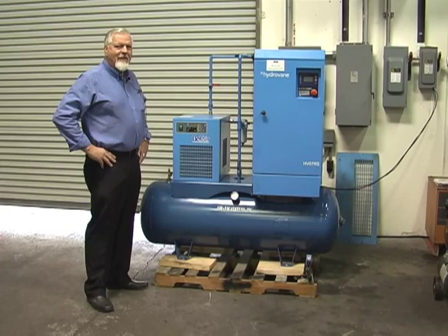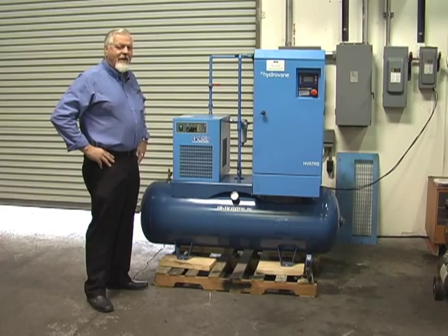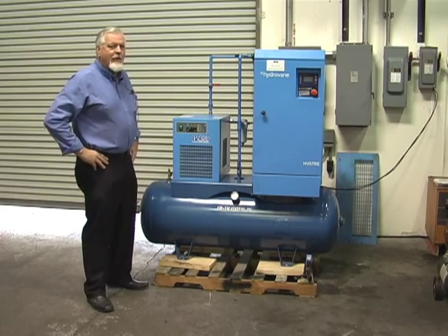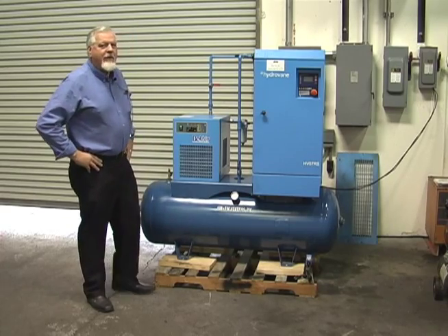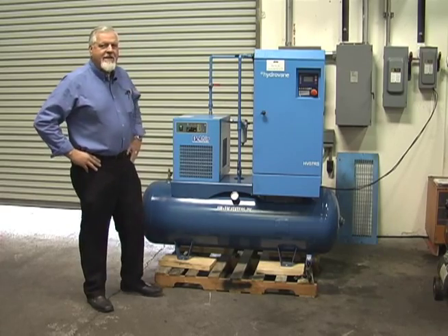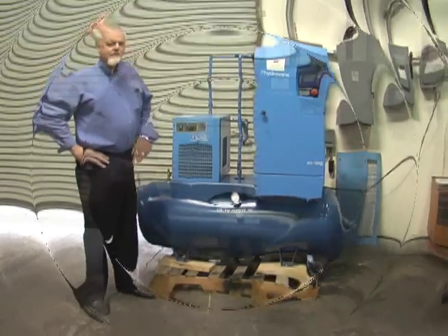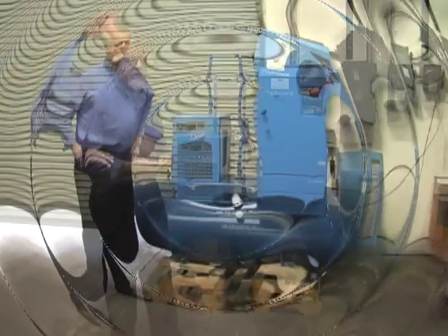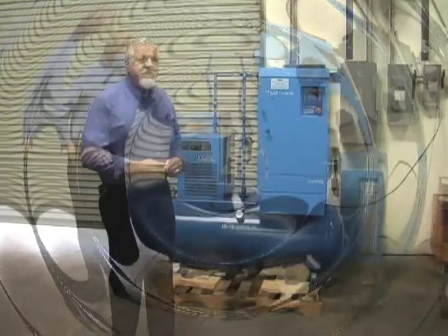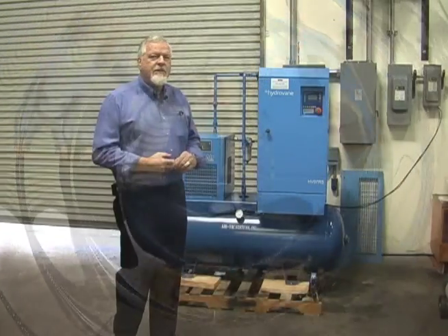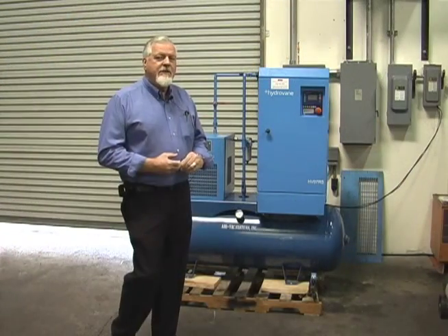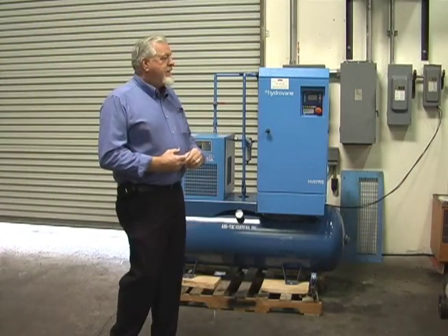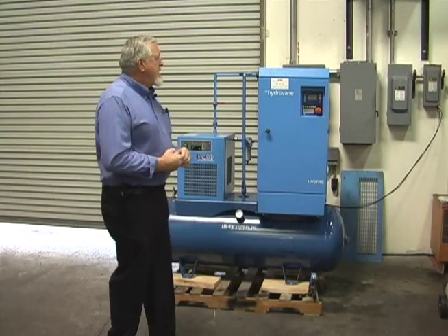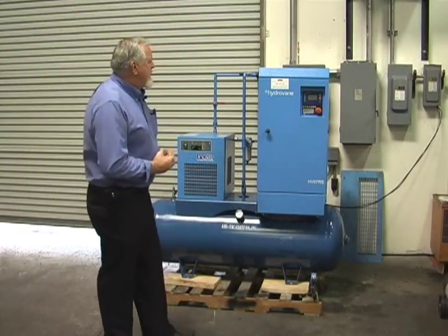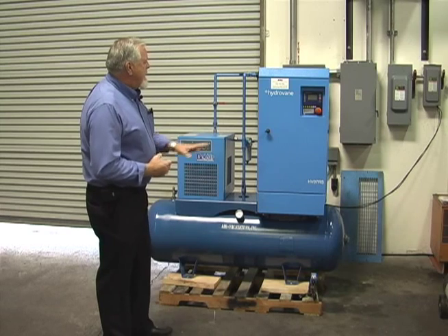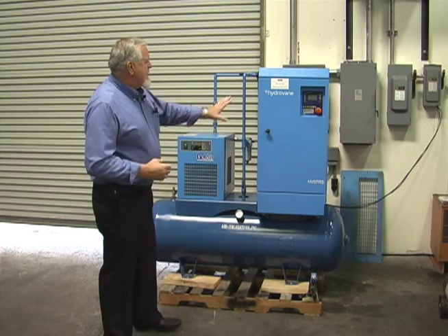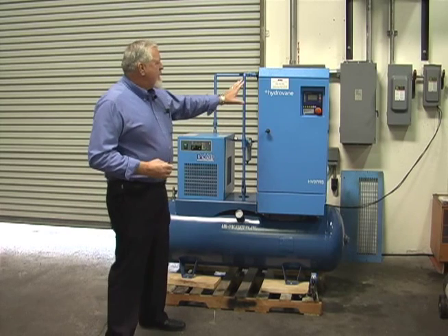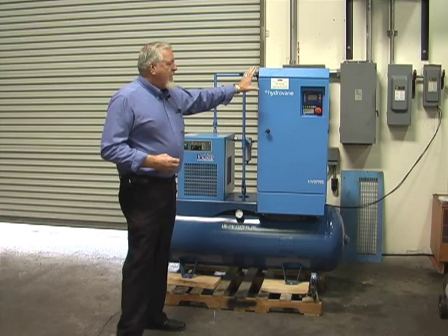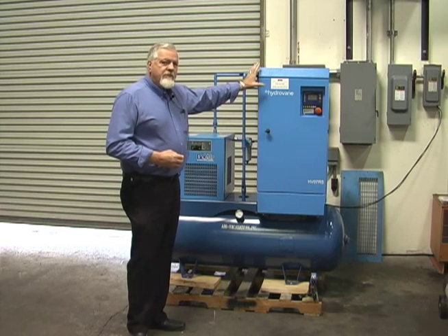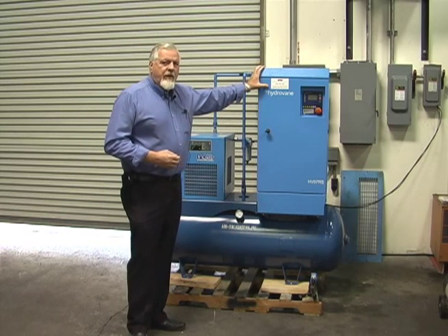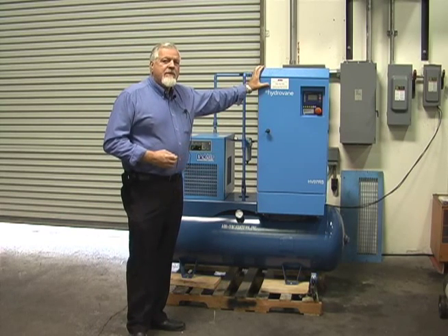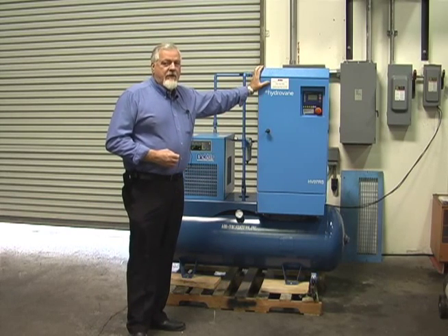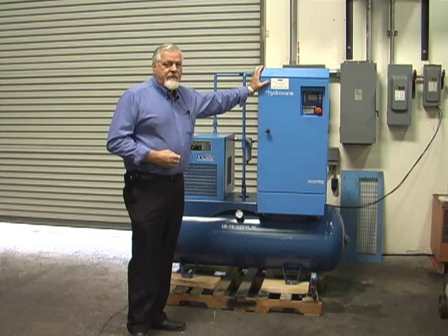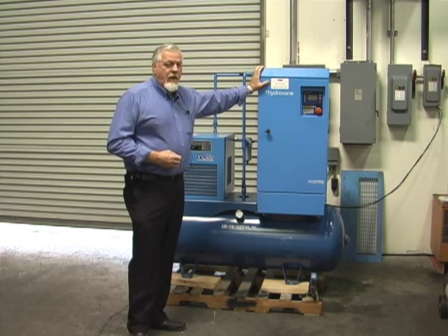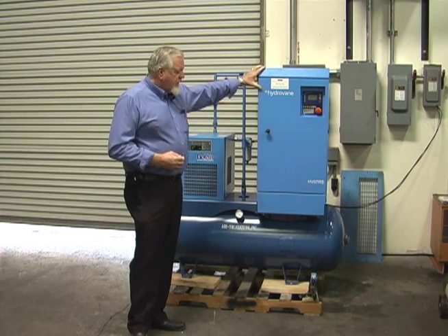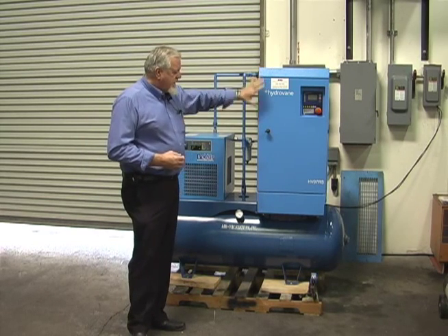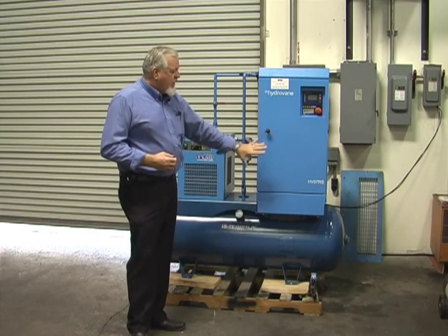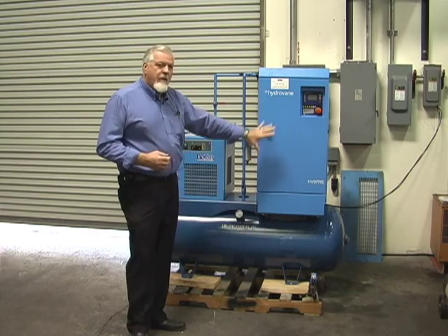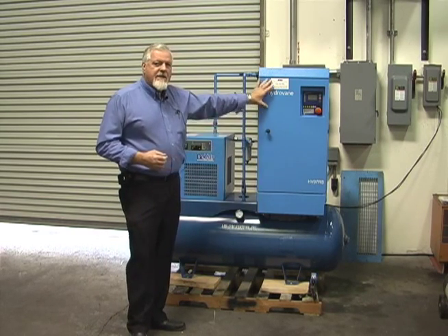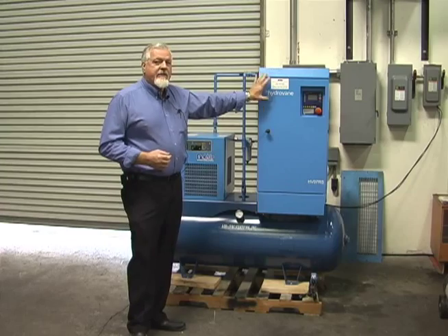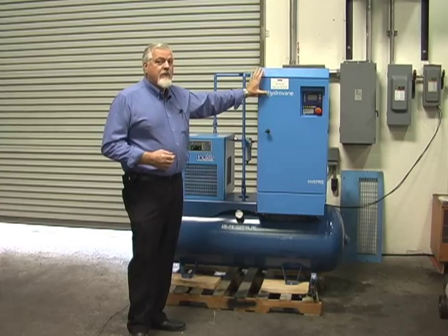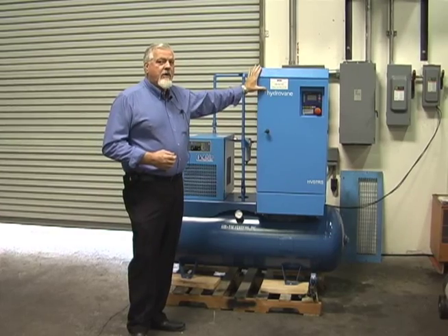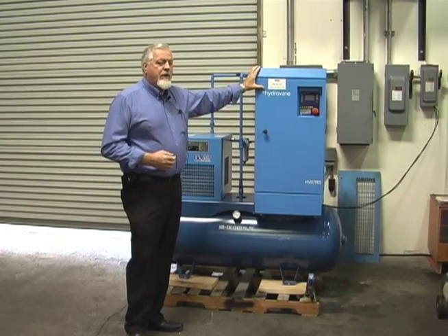Hi, I'm Ernie with AirVac Systems. This is a 10 horsepower variable speed hydrovane. I want you to notice the small compact size of a 10 horsepower compressor.